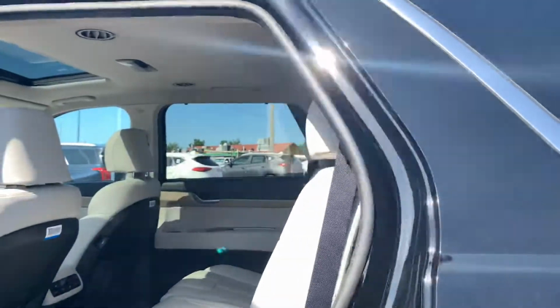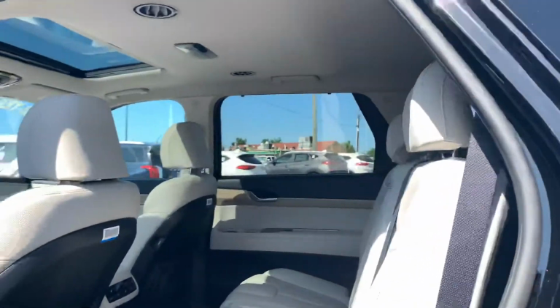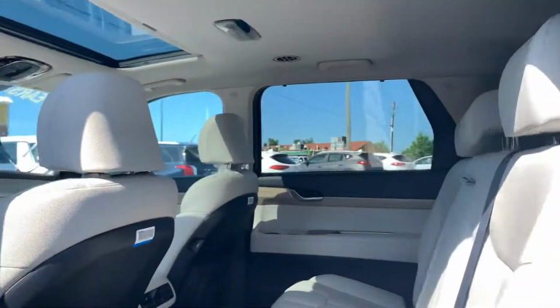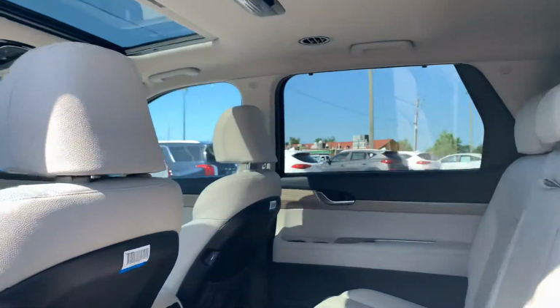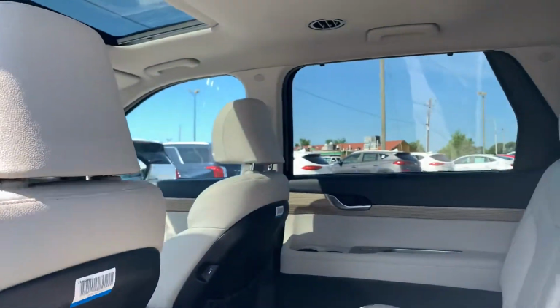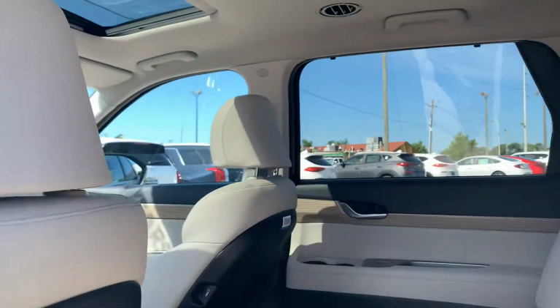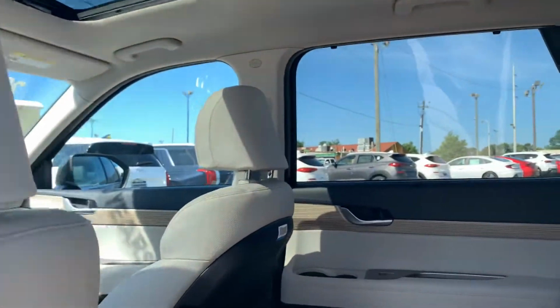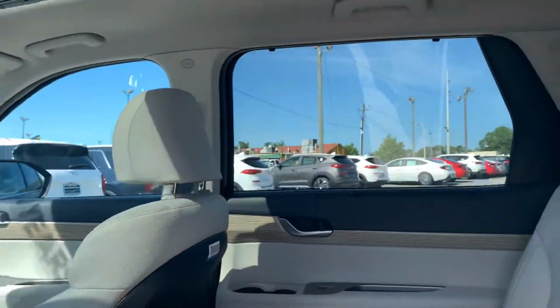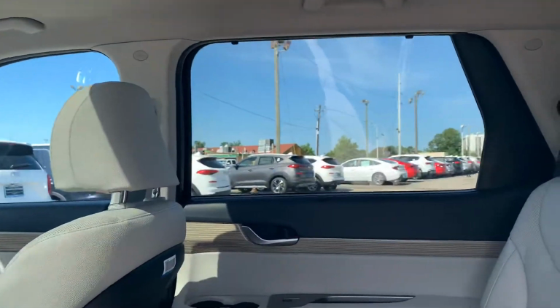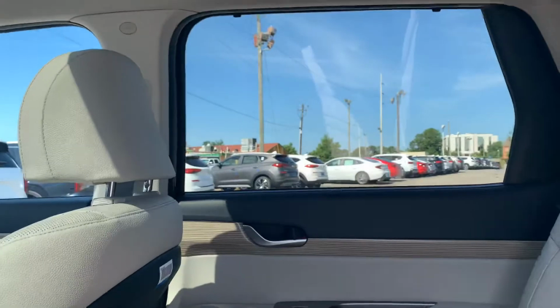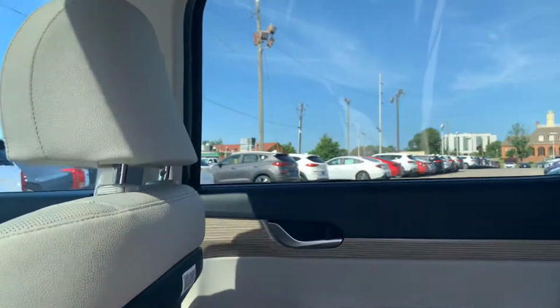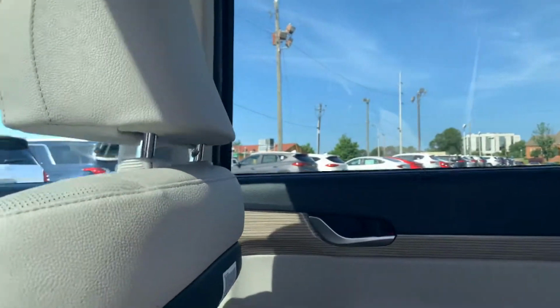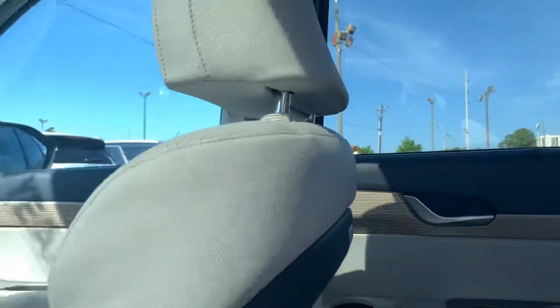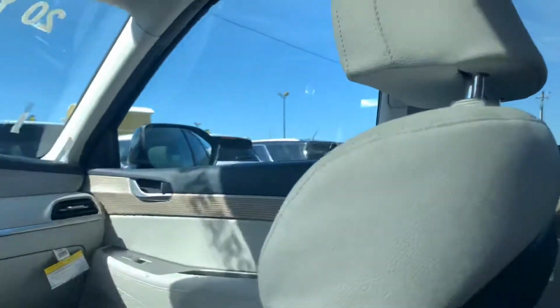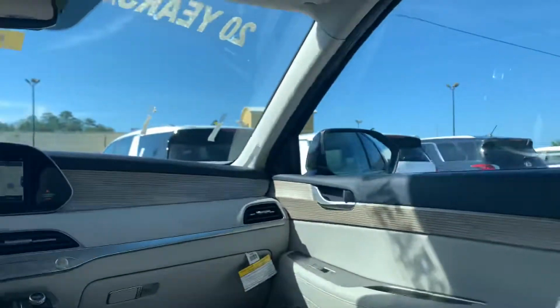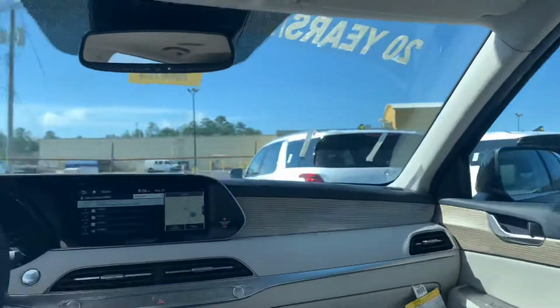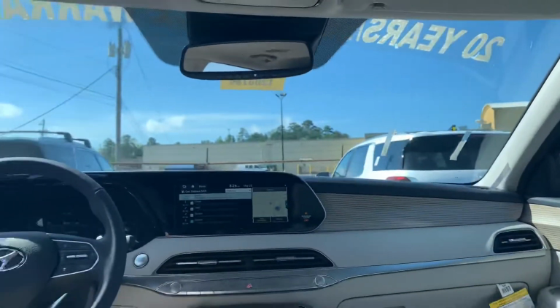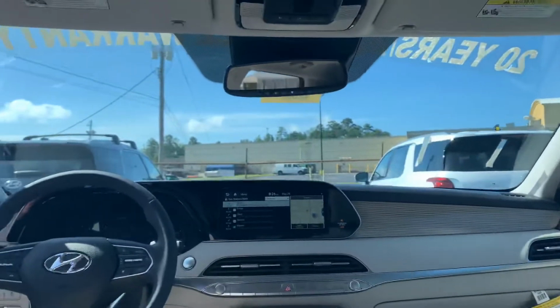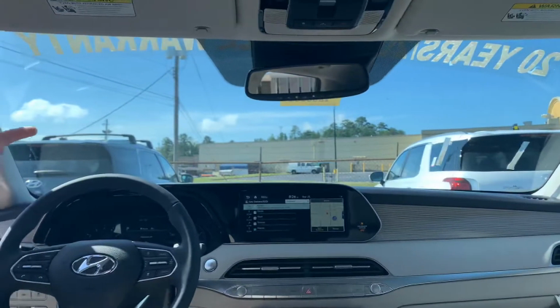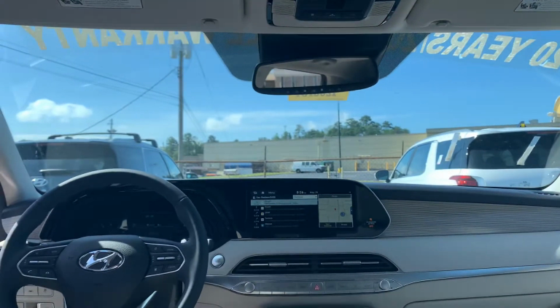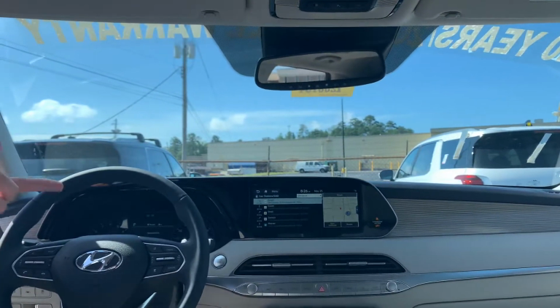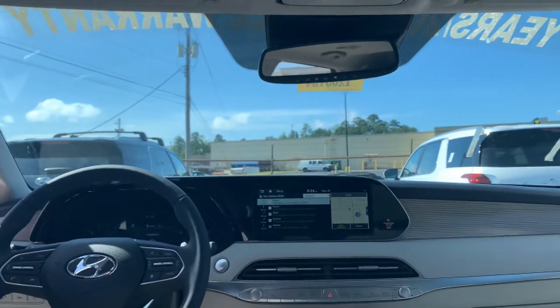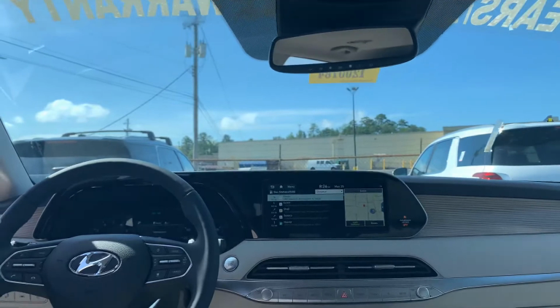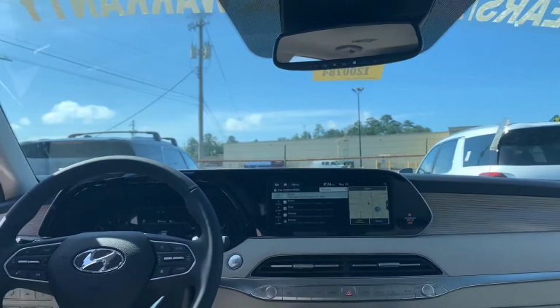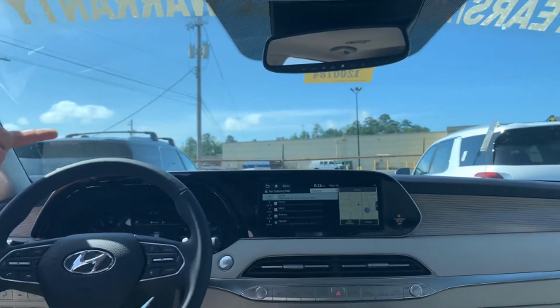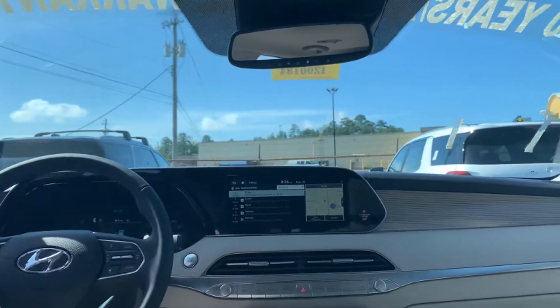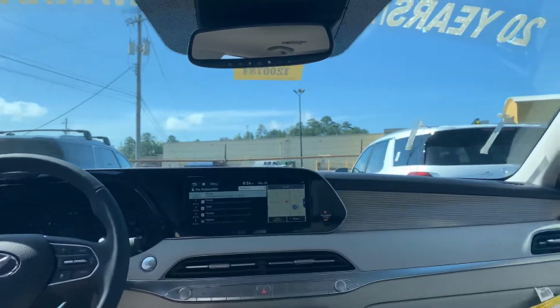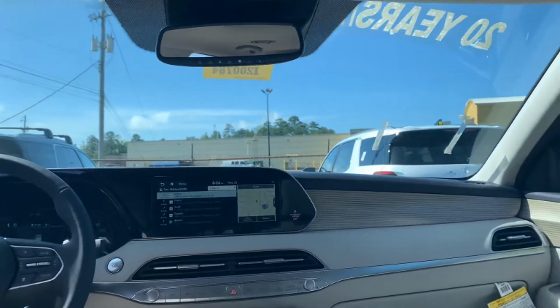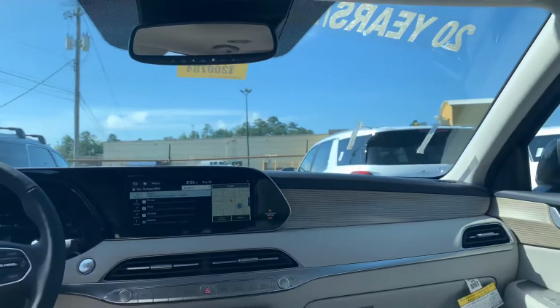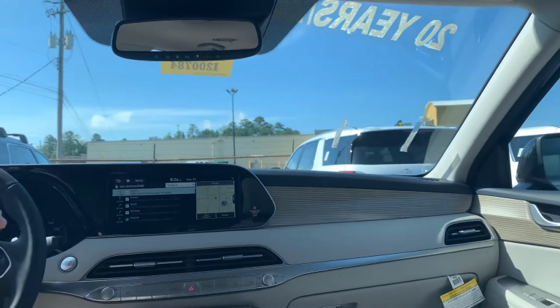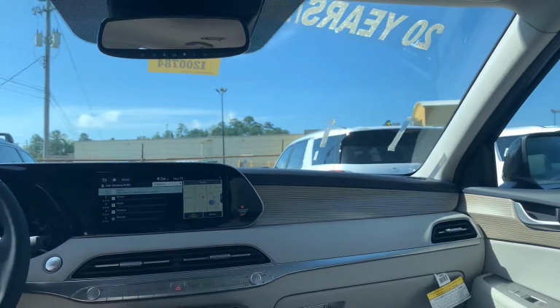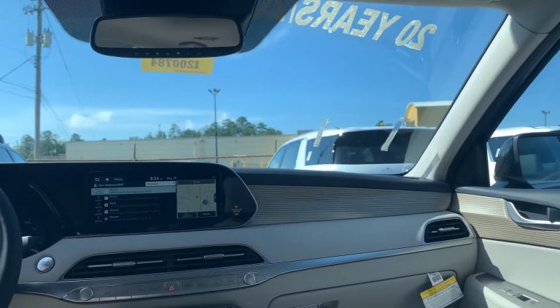No need to take the key out of your pocket. This one's going to be the black on beige, and you're also going to get a little hint of wood grain going through it. You're going to get a 12-inch touchscreen monitor with Android Auto, Apple CarPlay, and shift-by-wire technology.